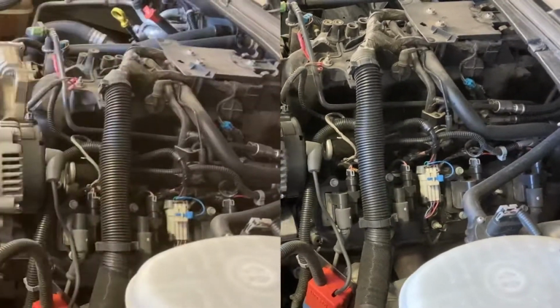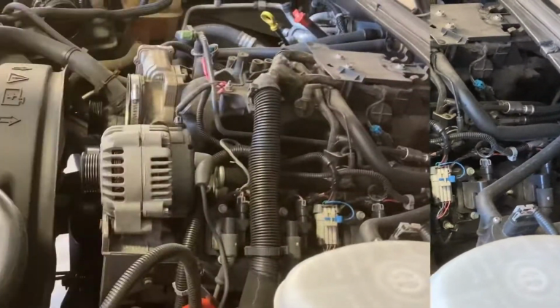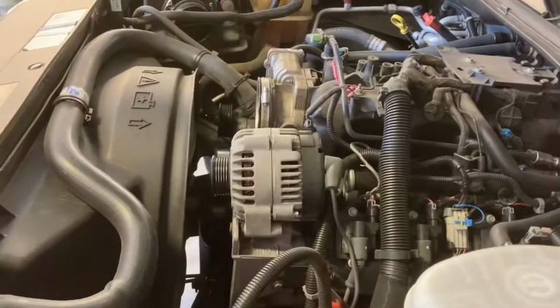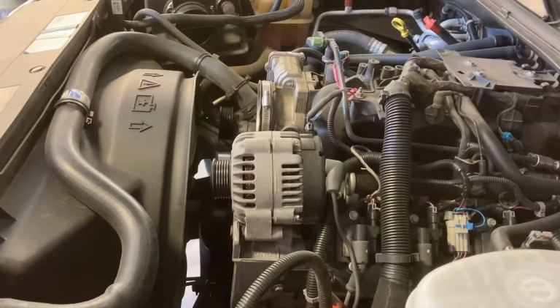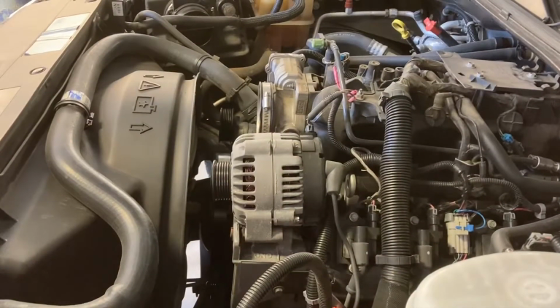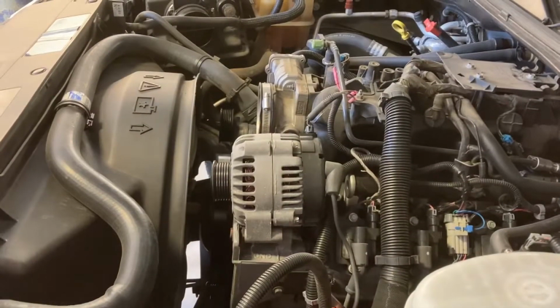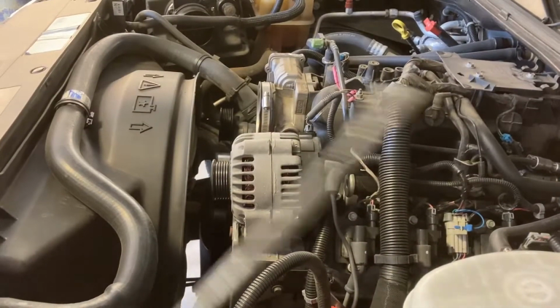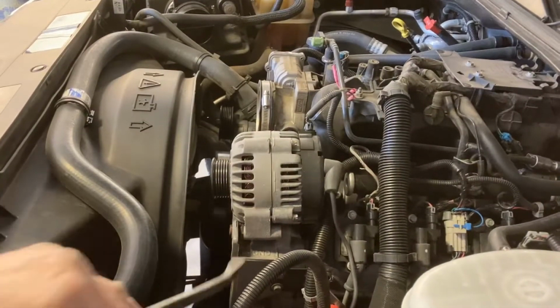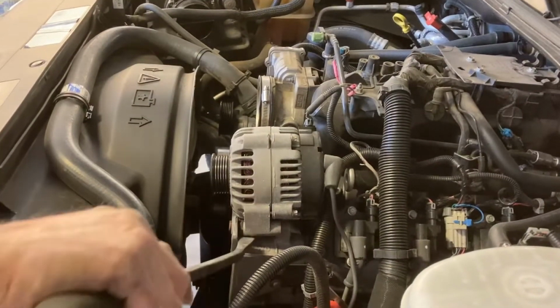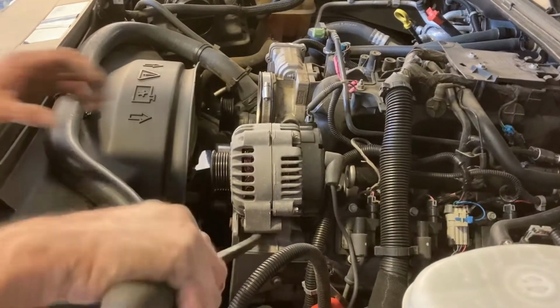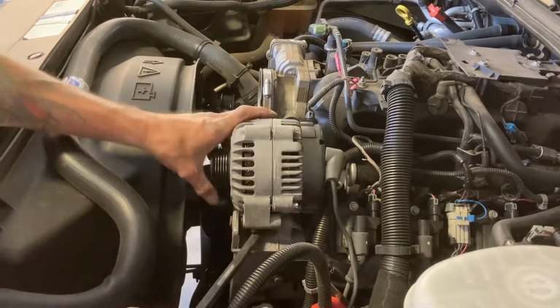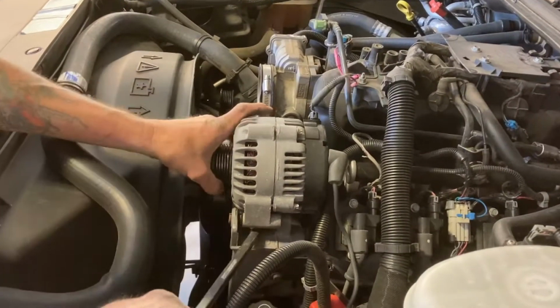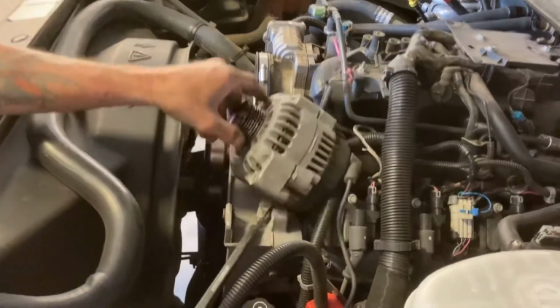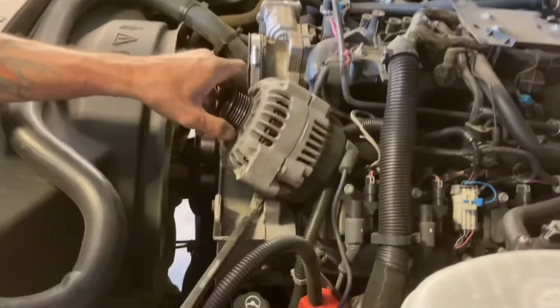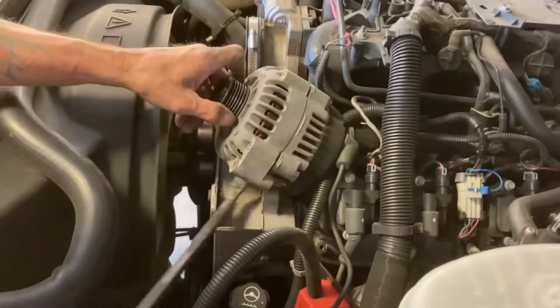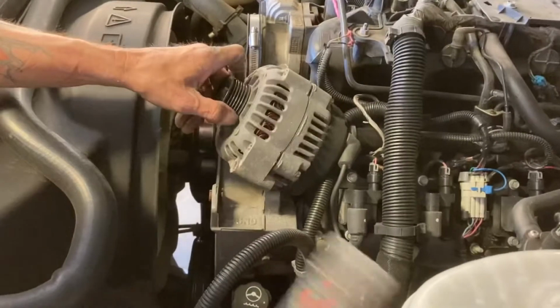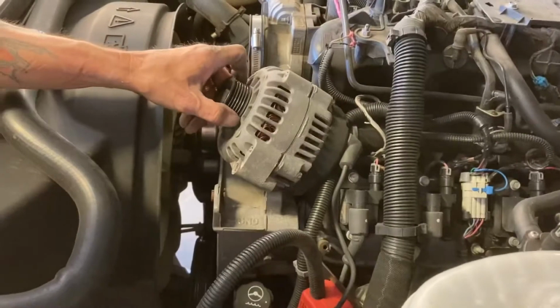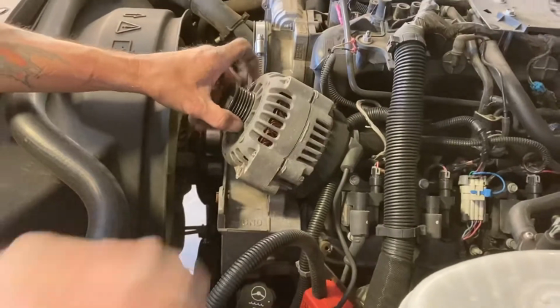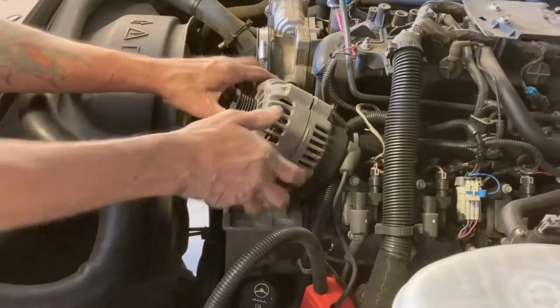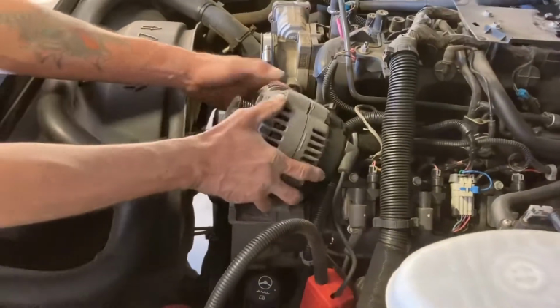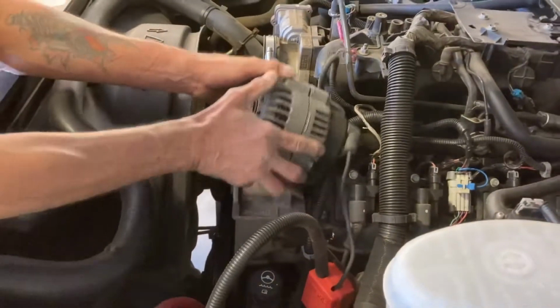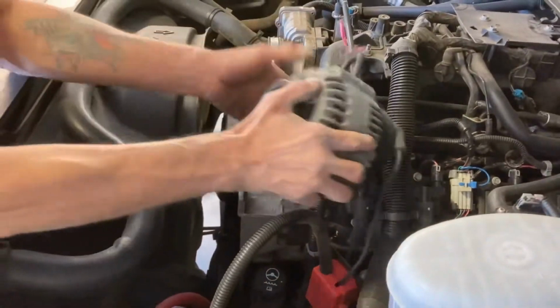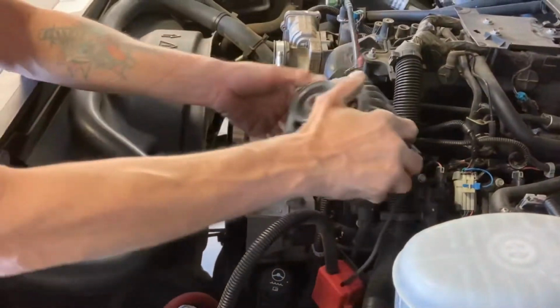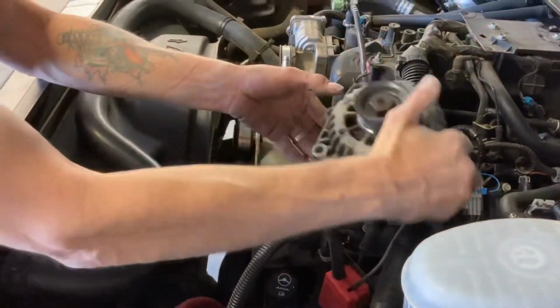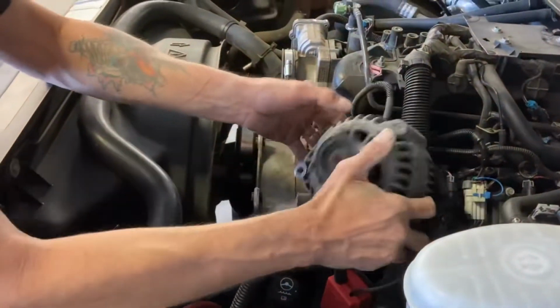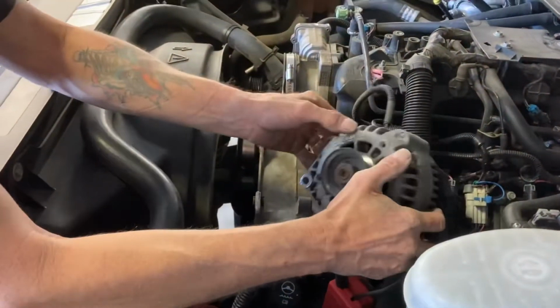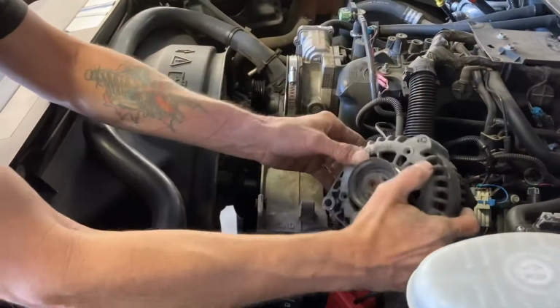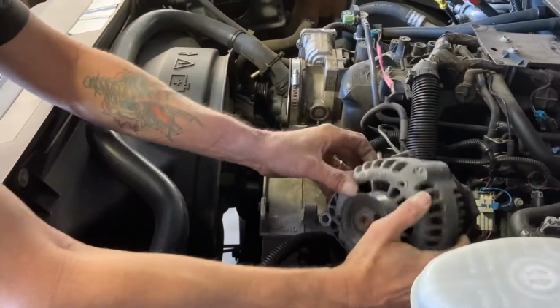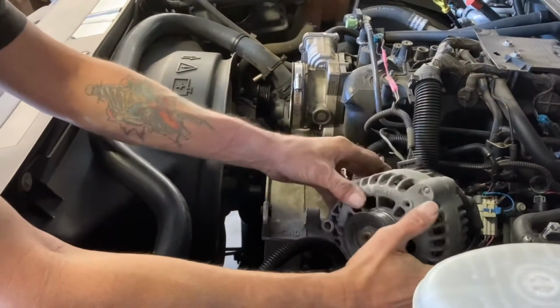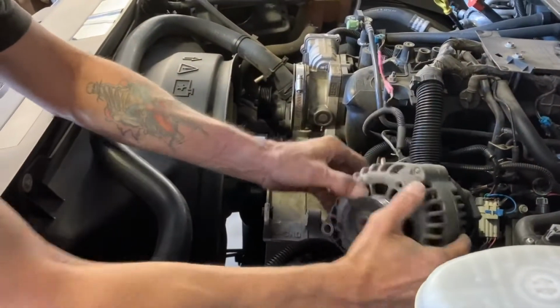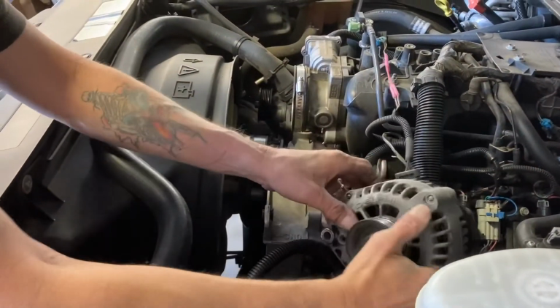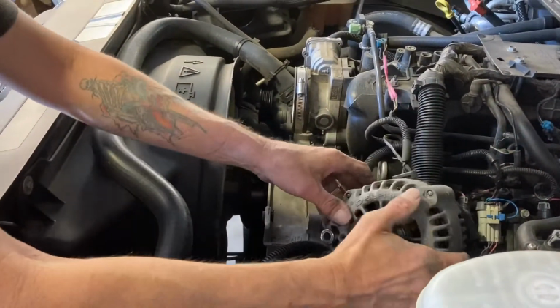Just use a flat blade screwdriver or pry bar to pop the alternator out of its place. You can set it off to the side.